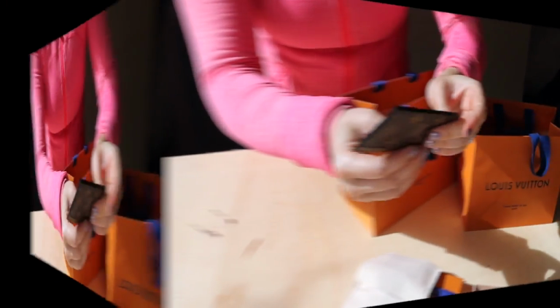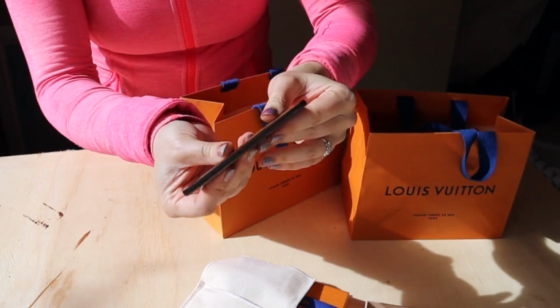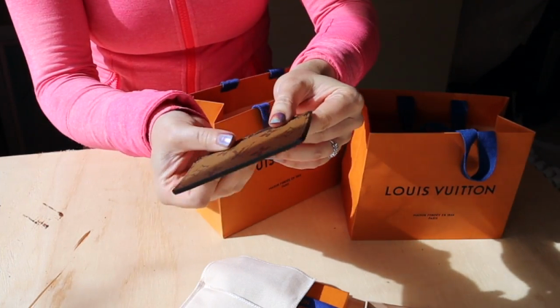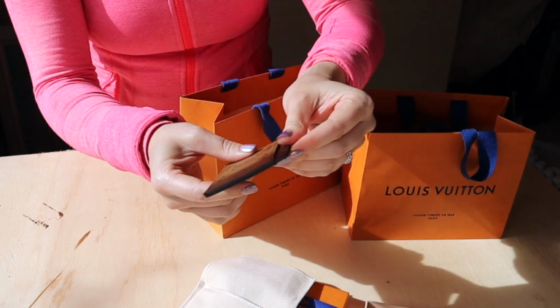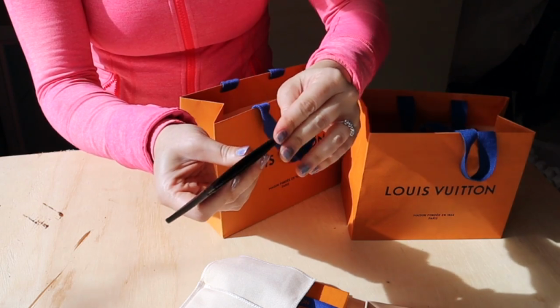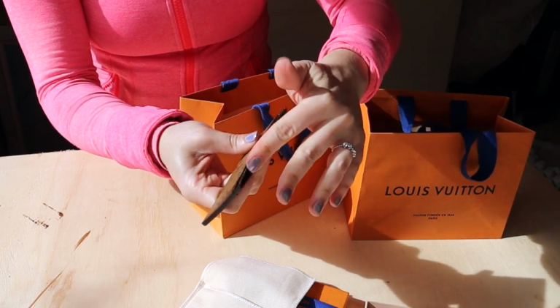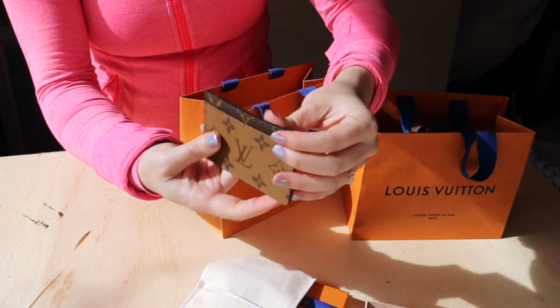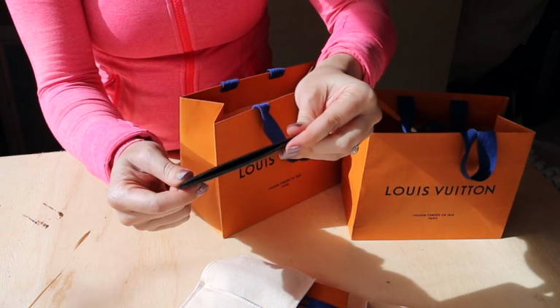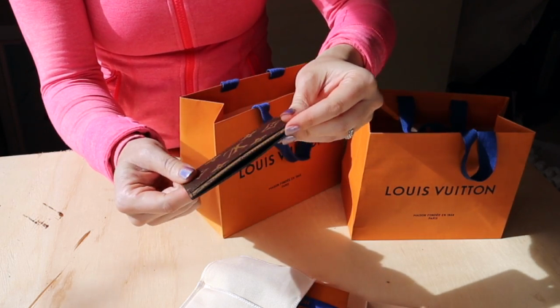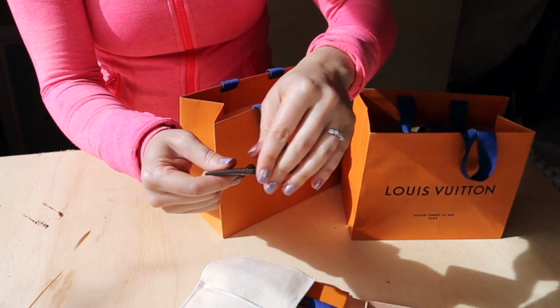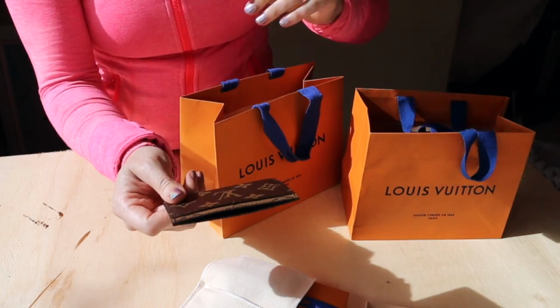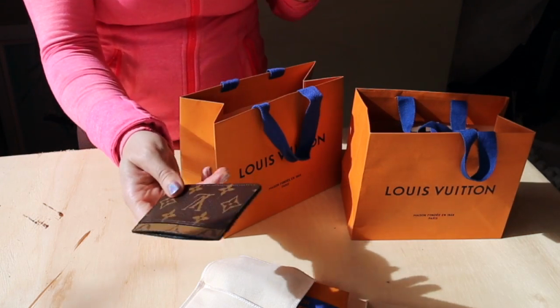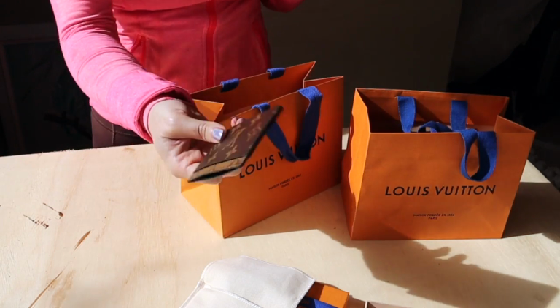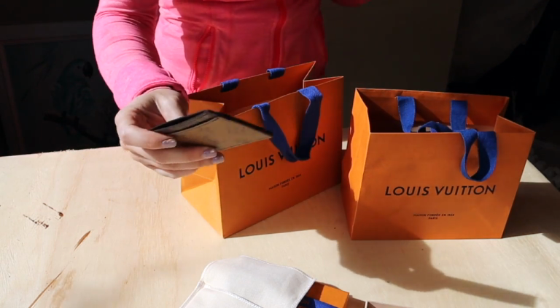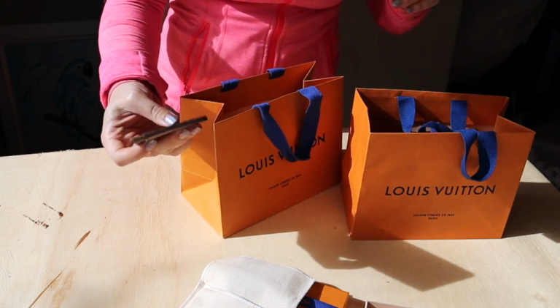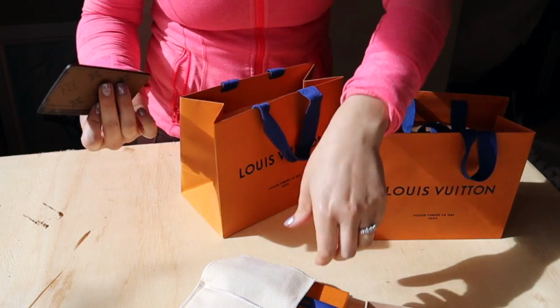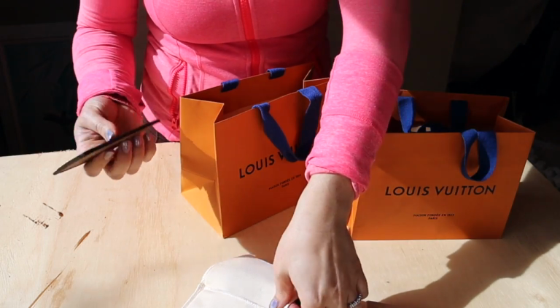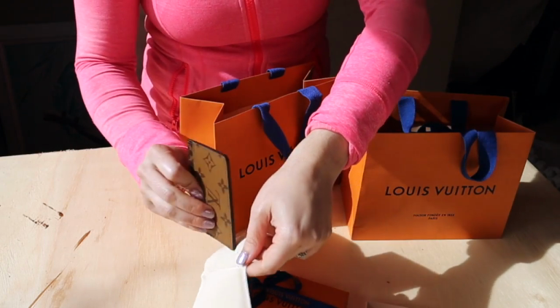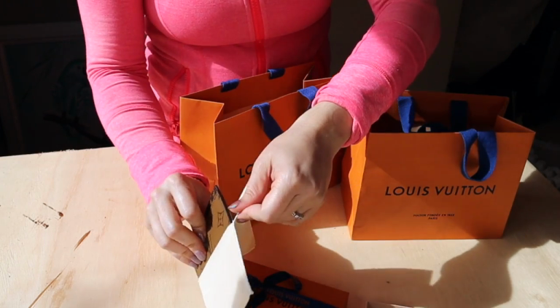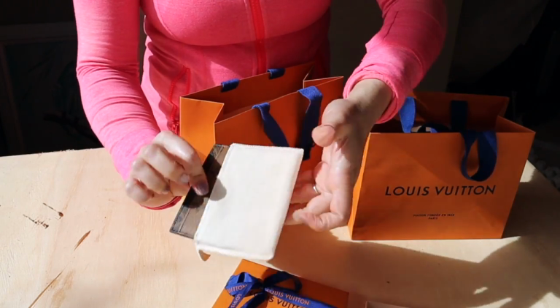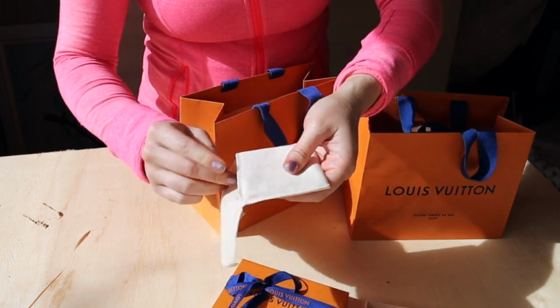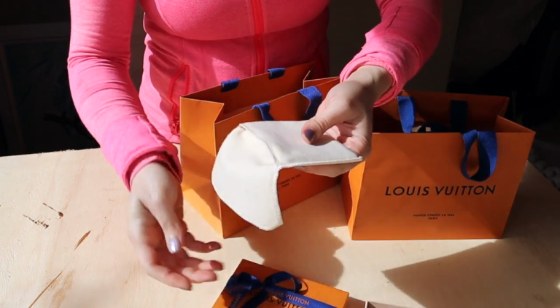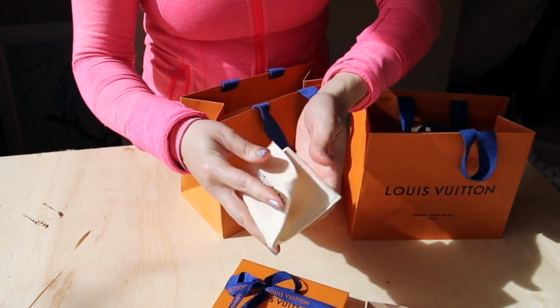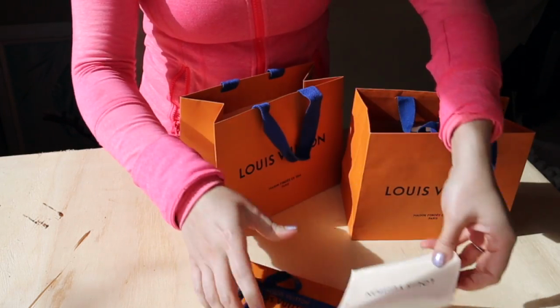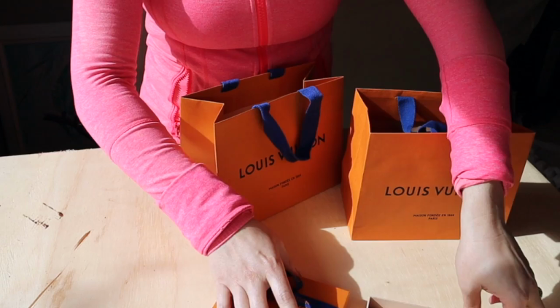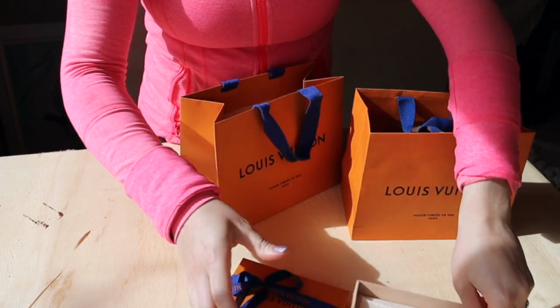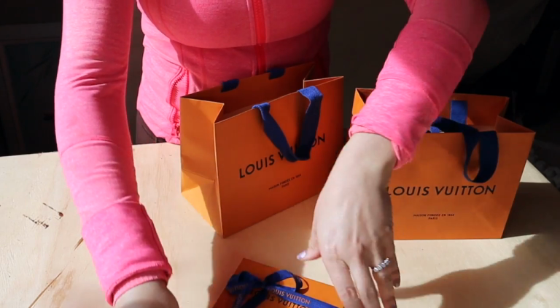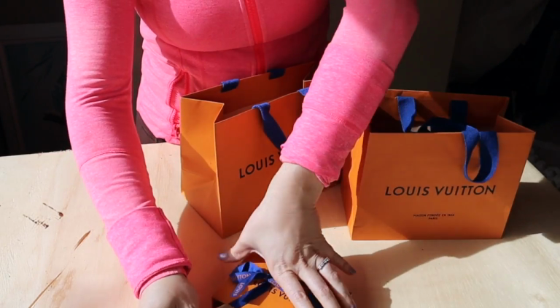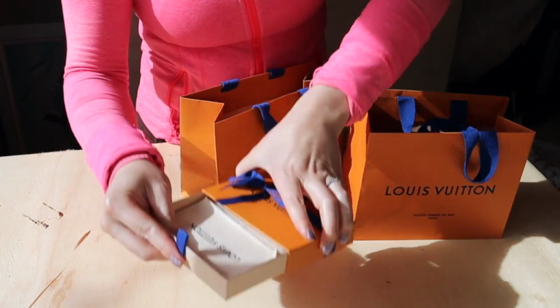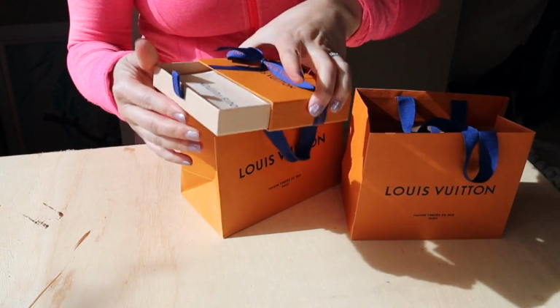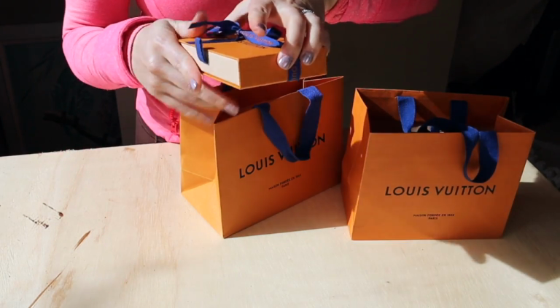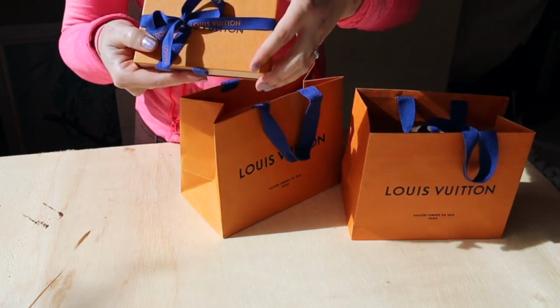I know we've been having struggles with glazing but that's another video for another day — we're just unboxing today. I'll put that one back in the box for now.